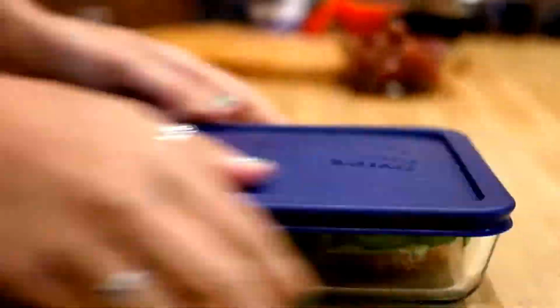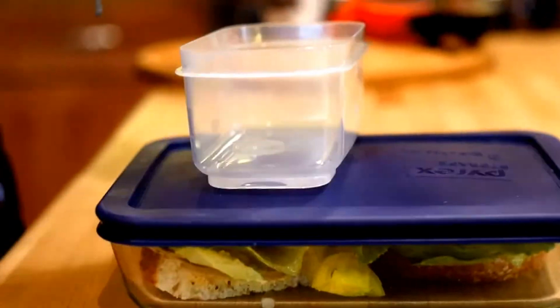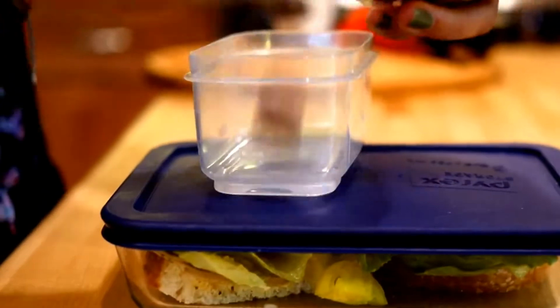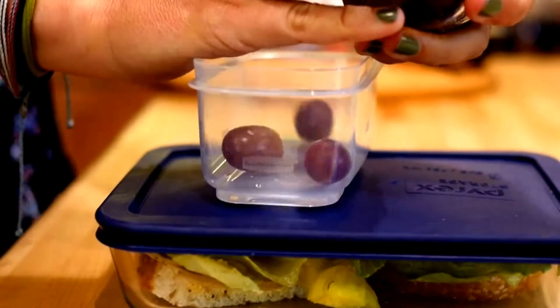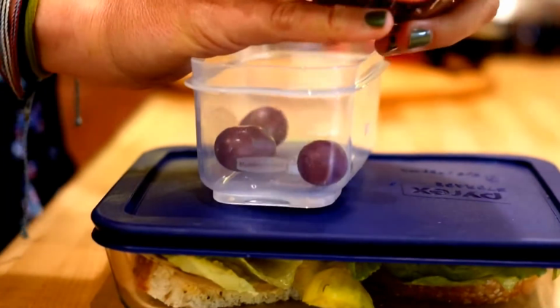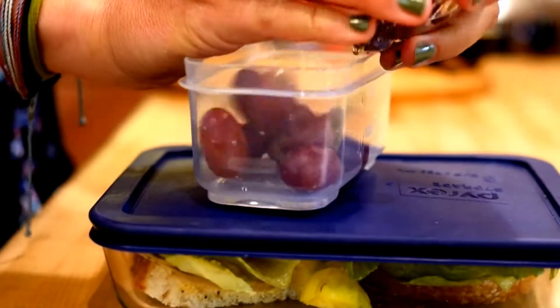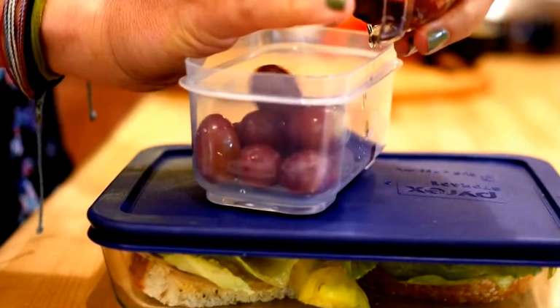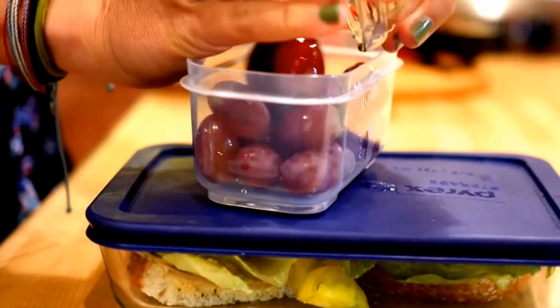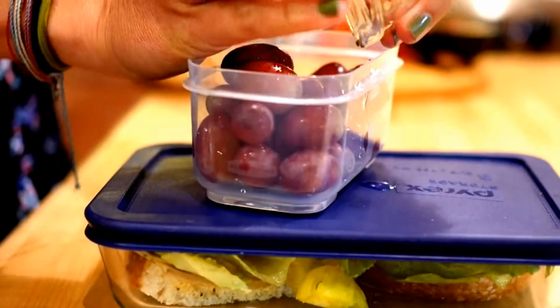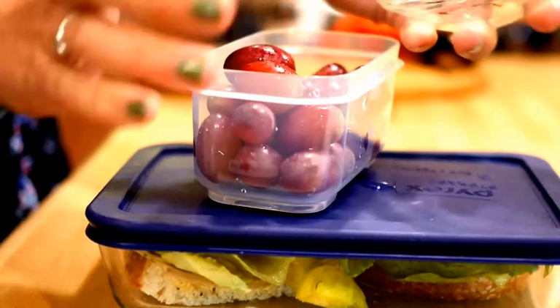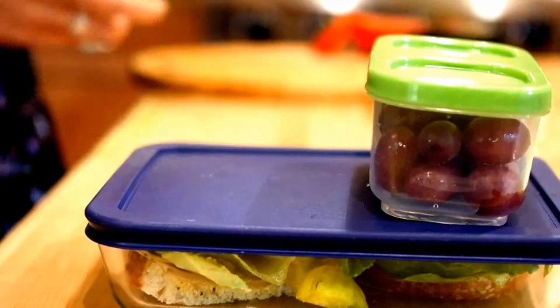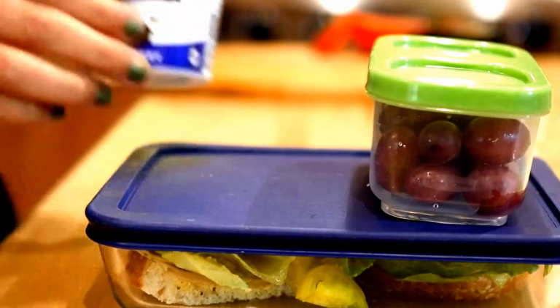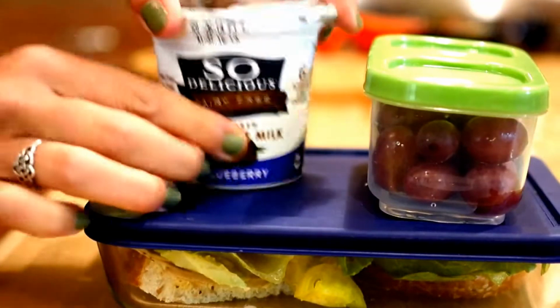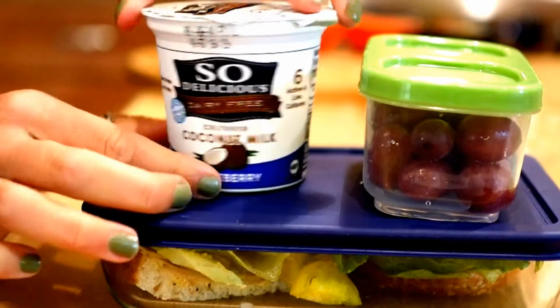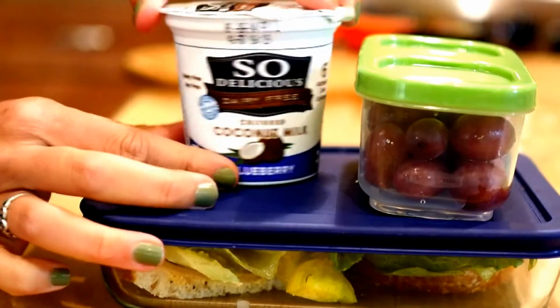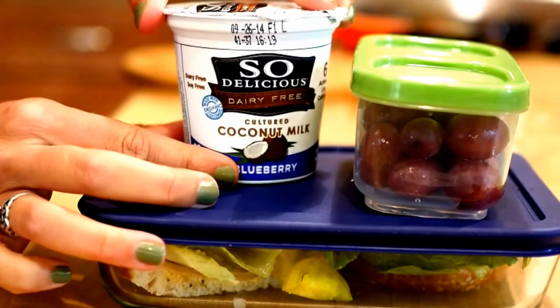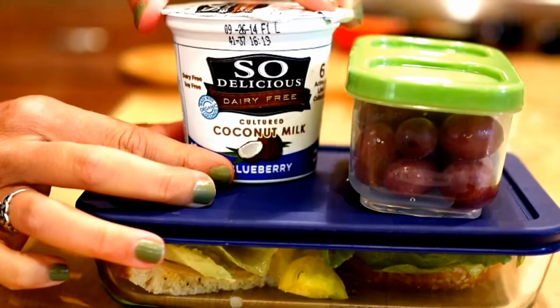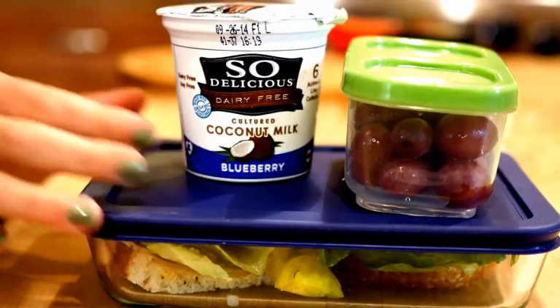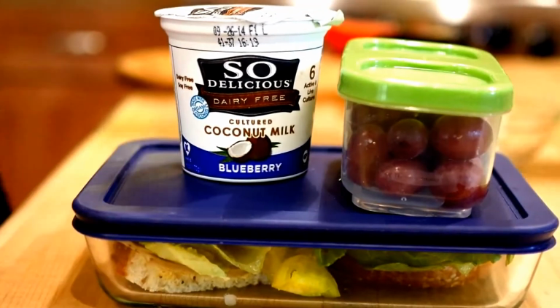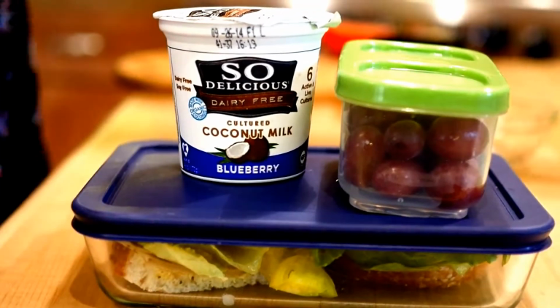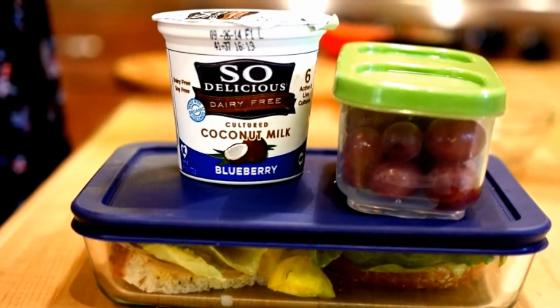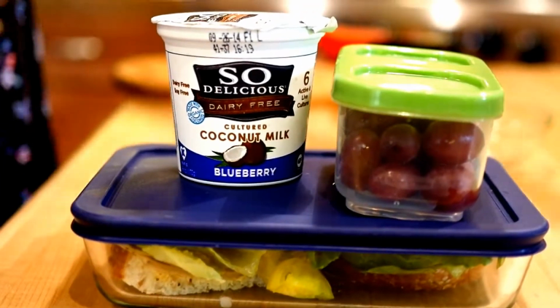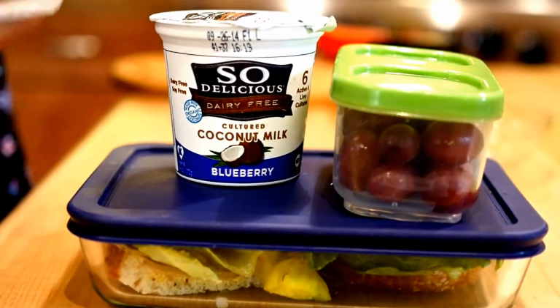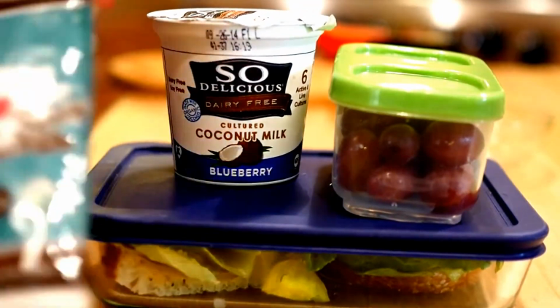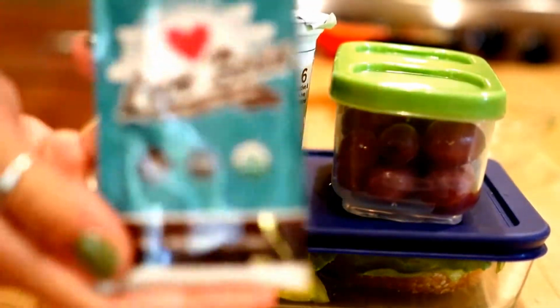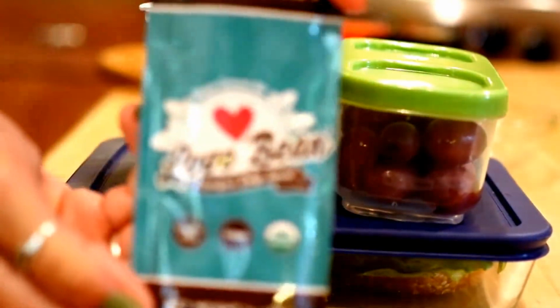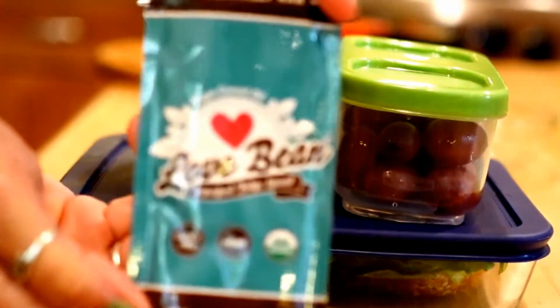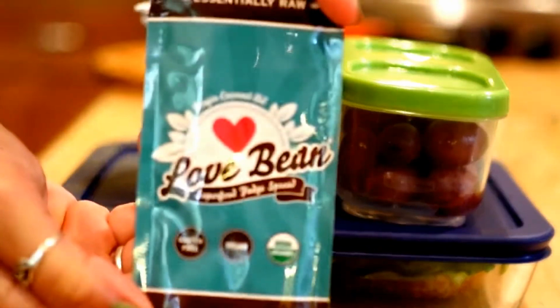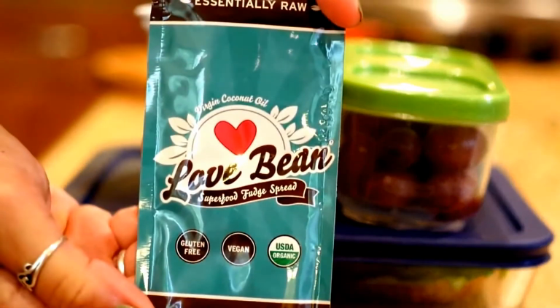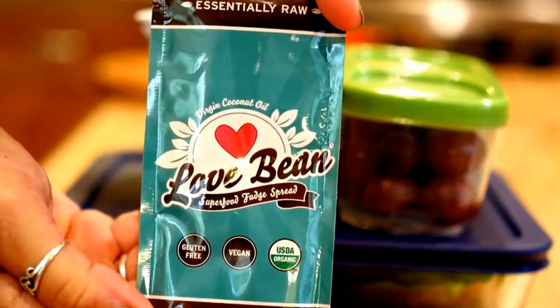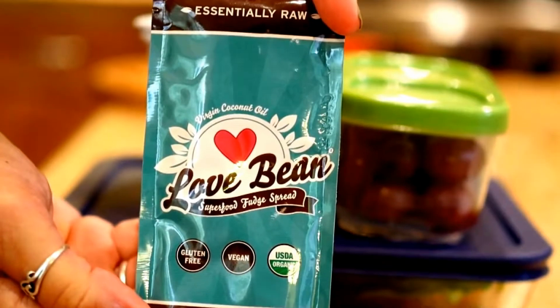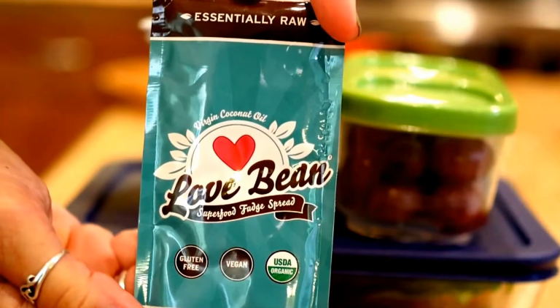Now we're adding the fruit. For fruit we're doing grapes today — super fun and juicy. Adding some So Delicious coconut milk blueberry yogurt, and this Love Bean chocolate spread is amazing.